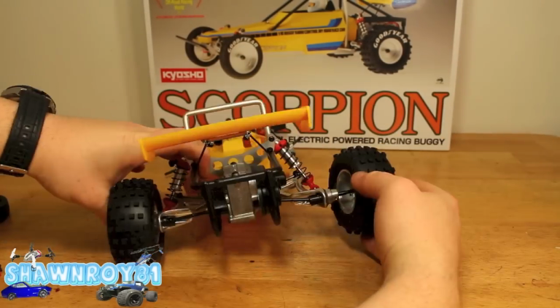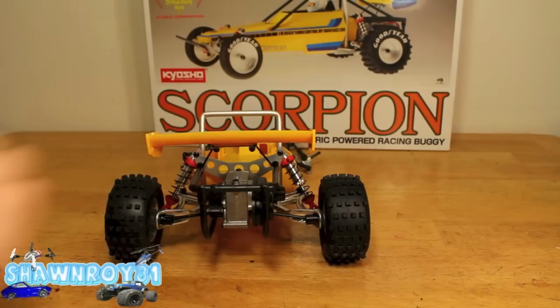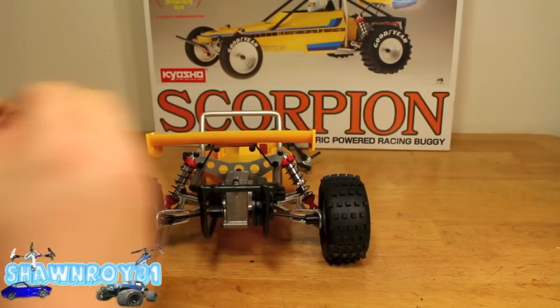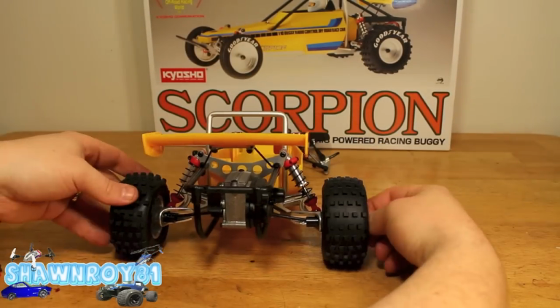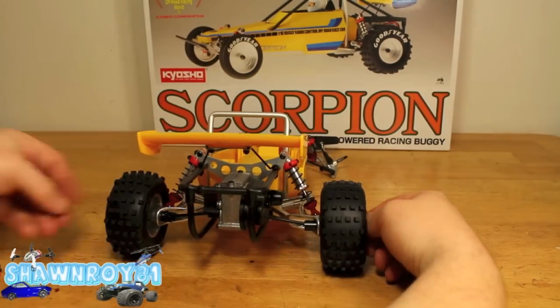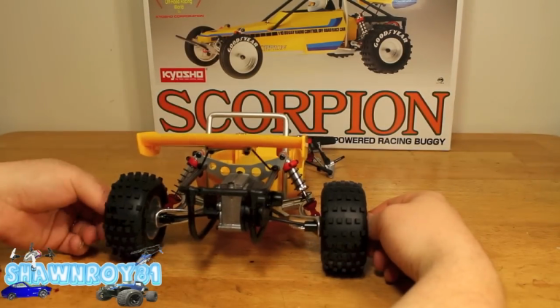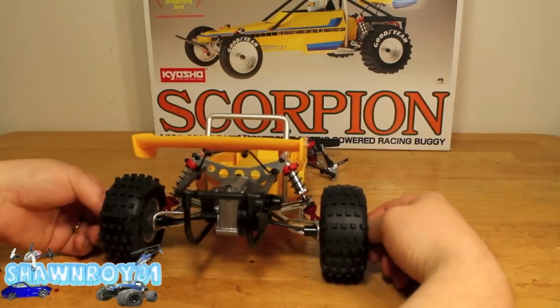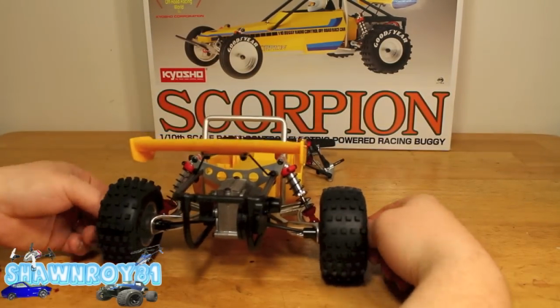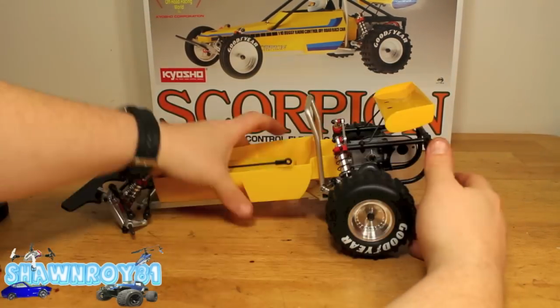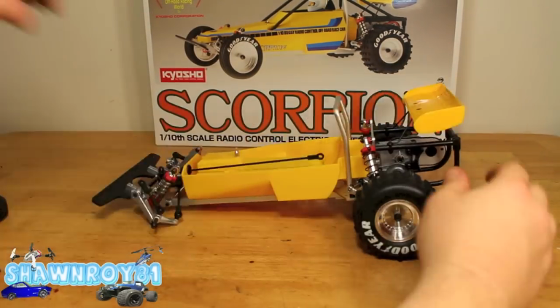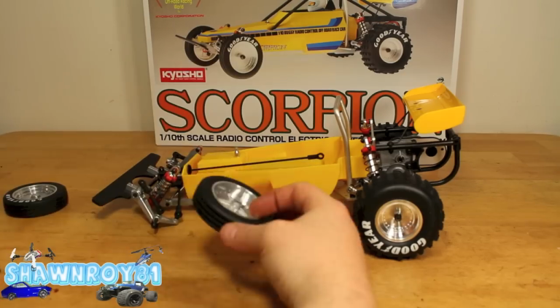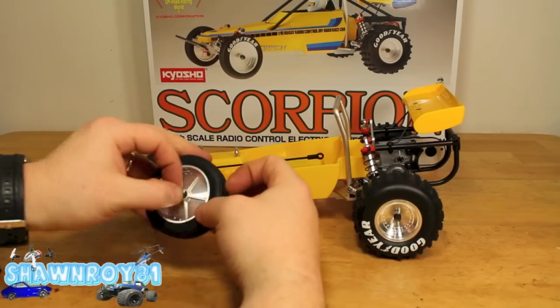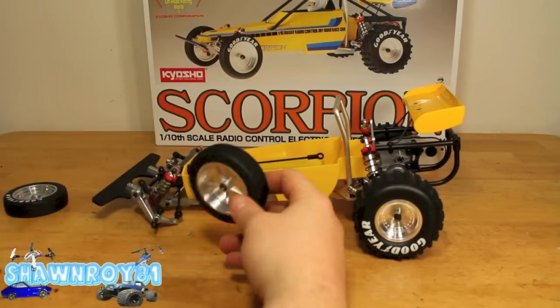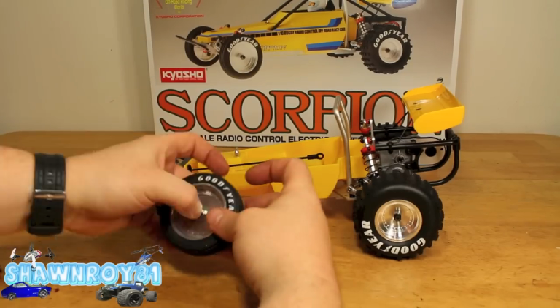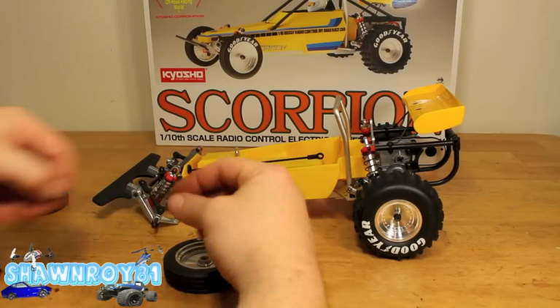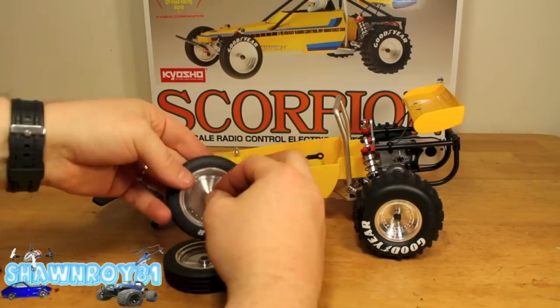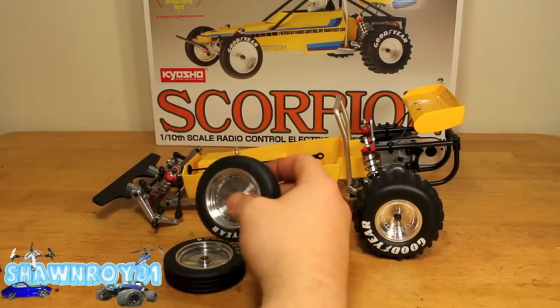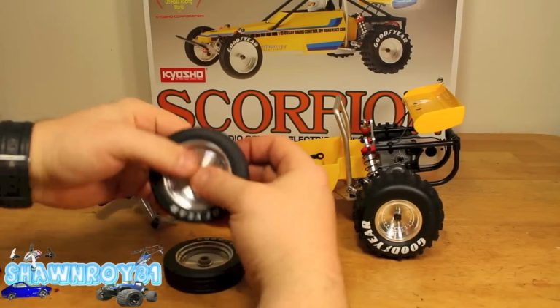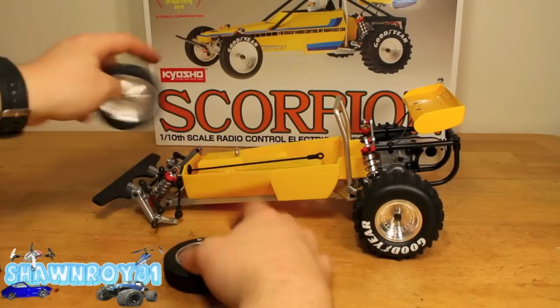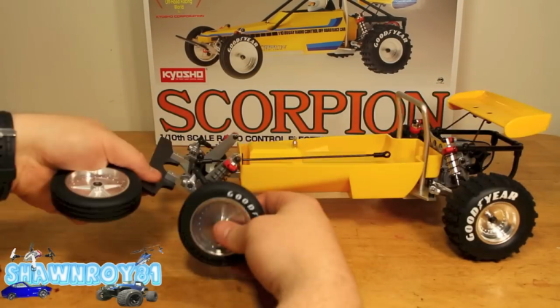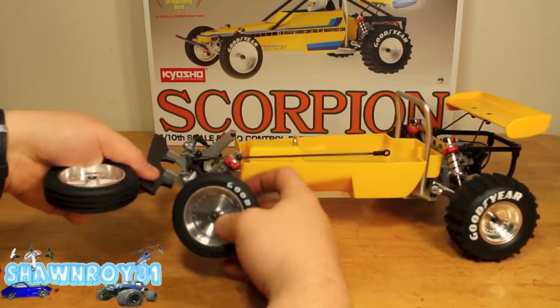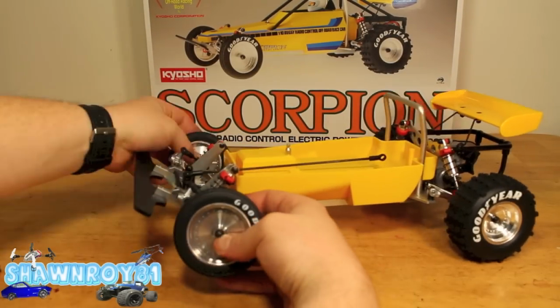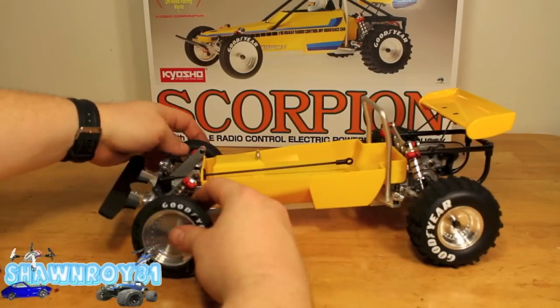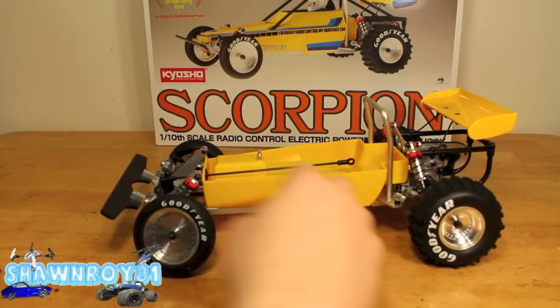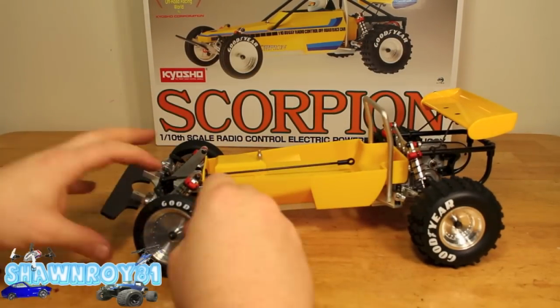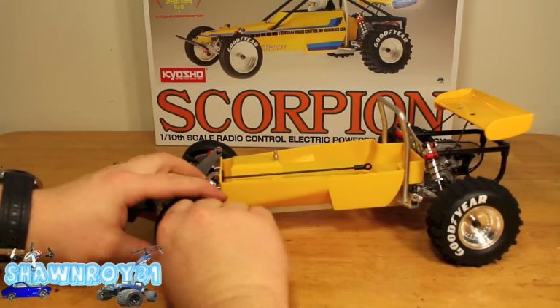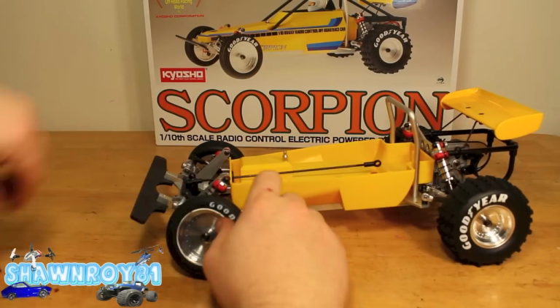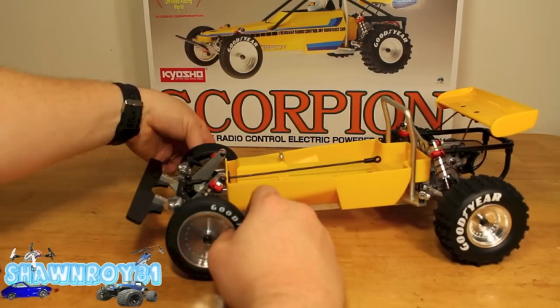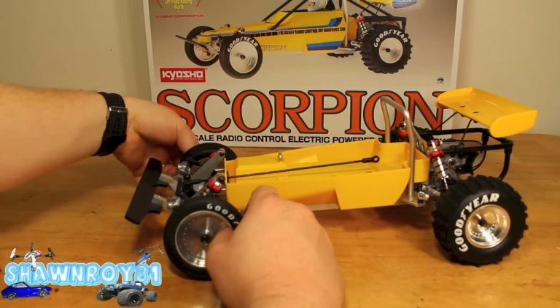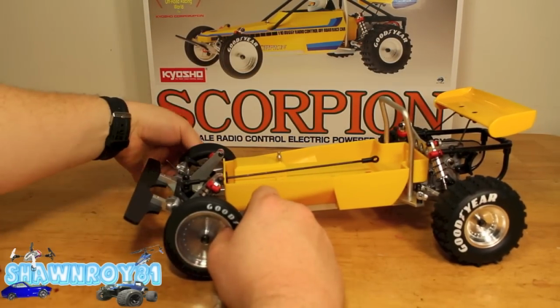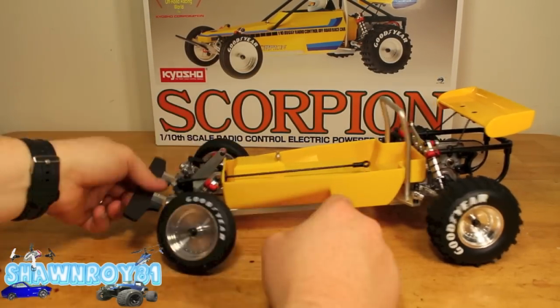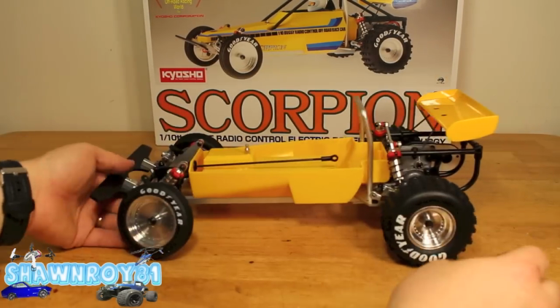Now we're on the tires. Same process for the front — the fronts will have bearings because it's two-wheel drive, so those spin freely.